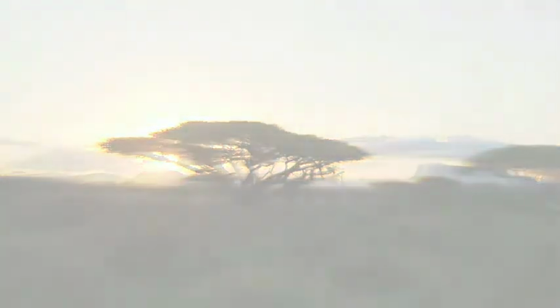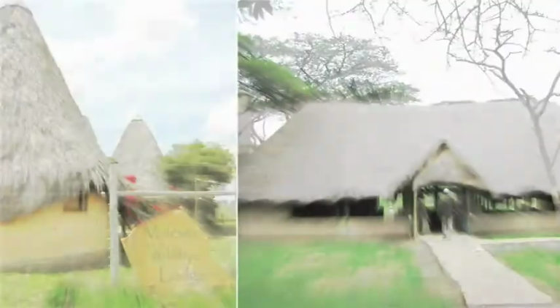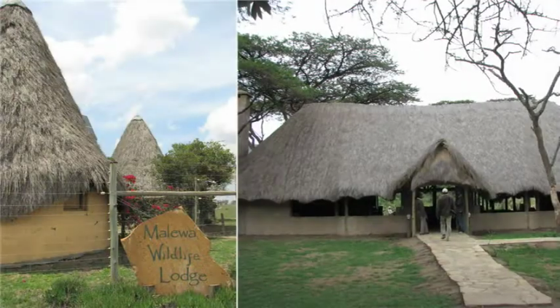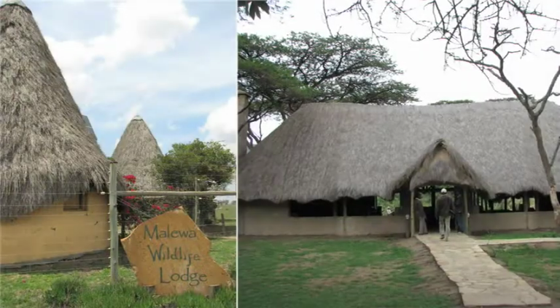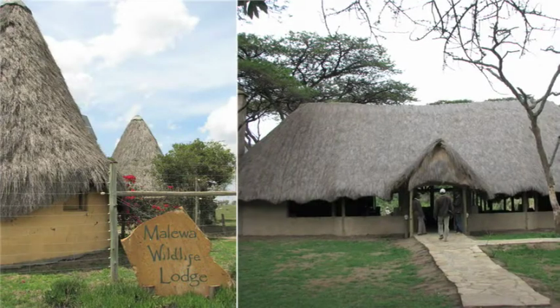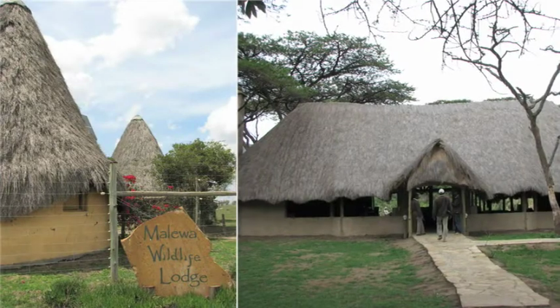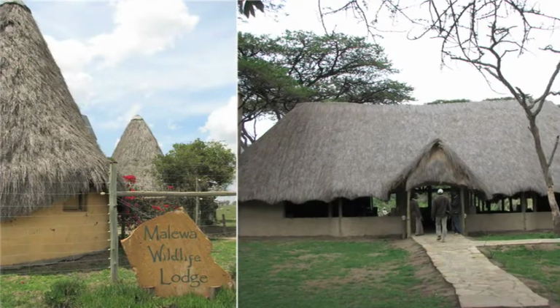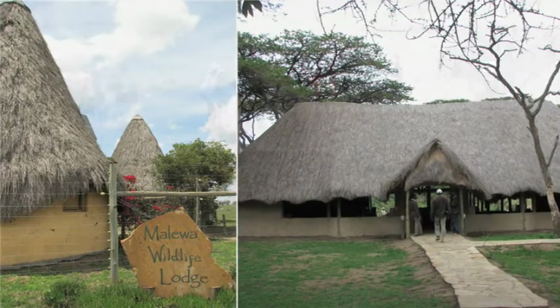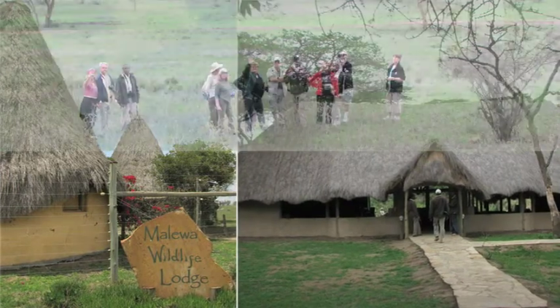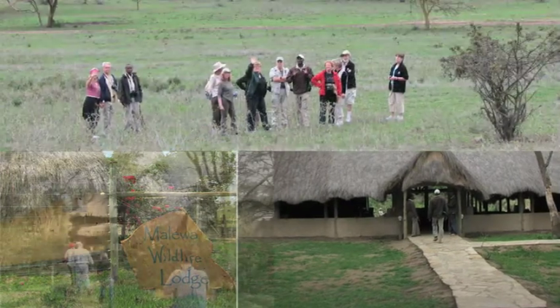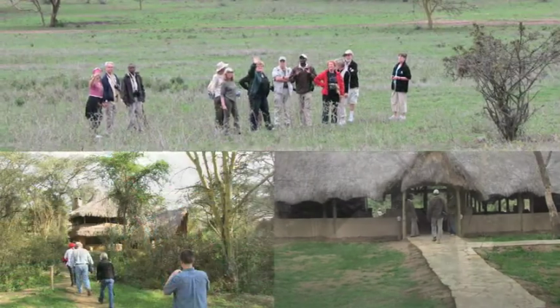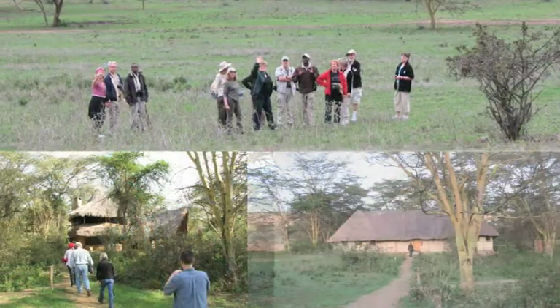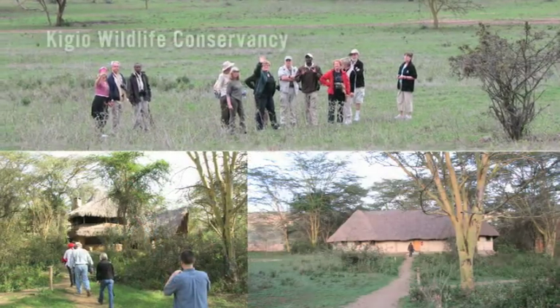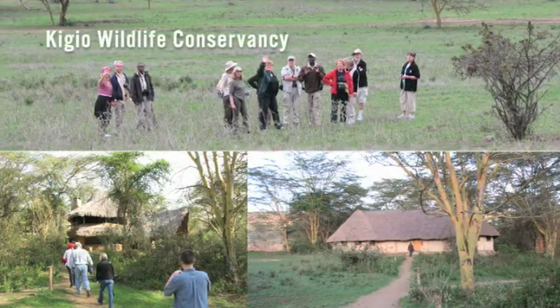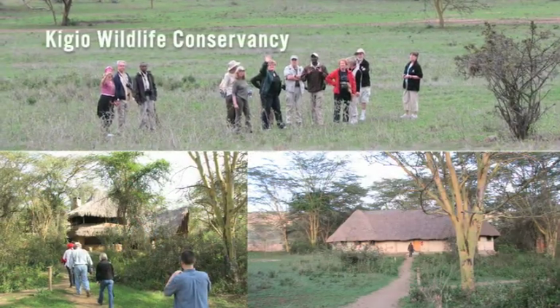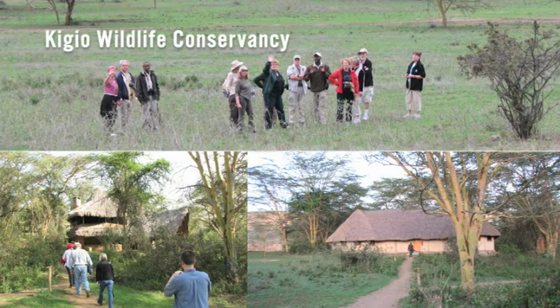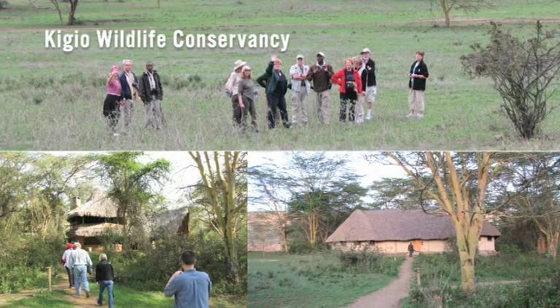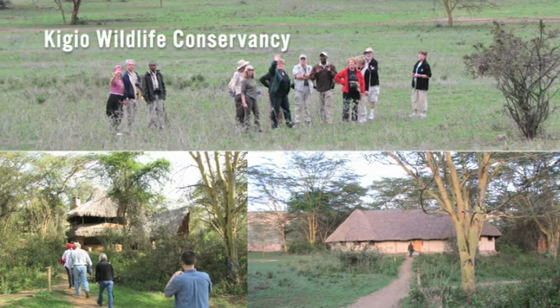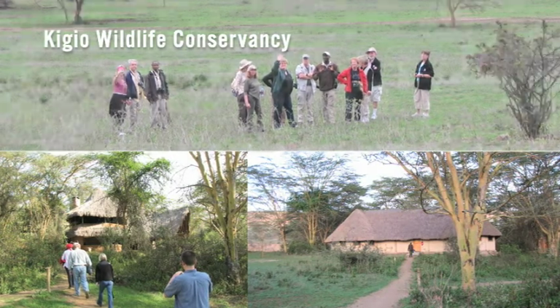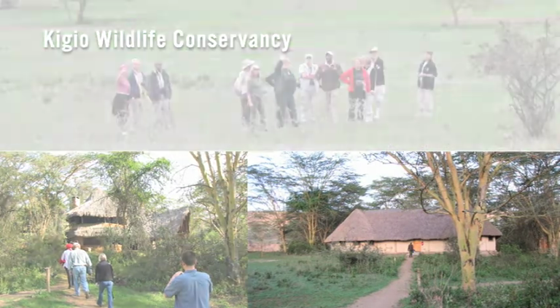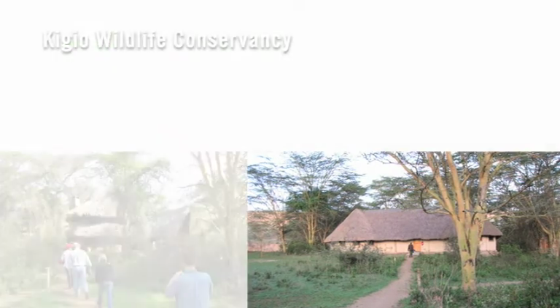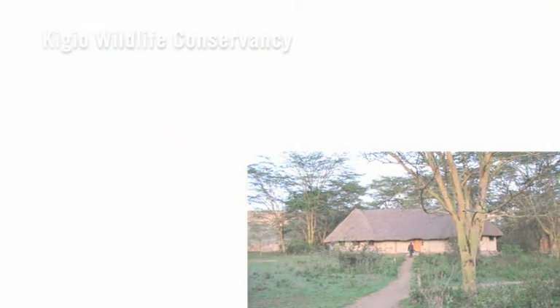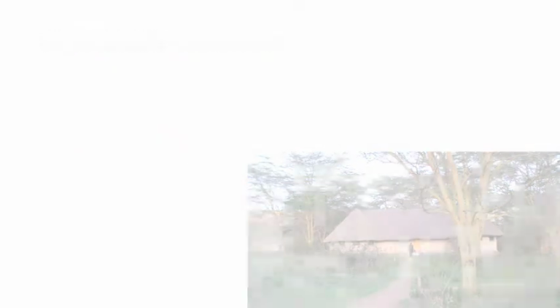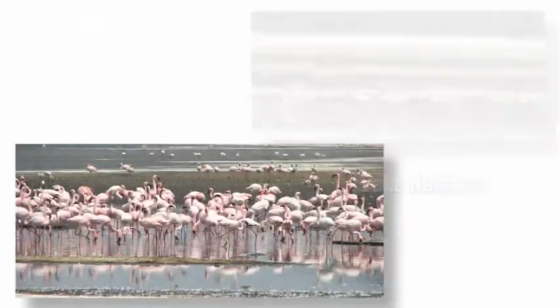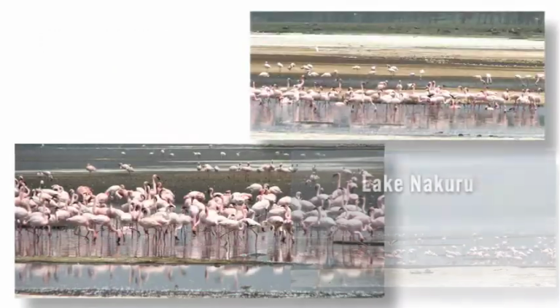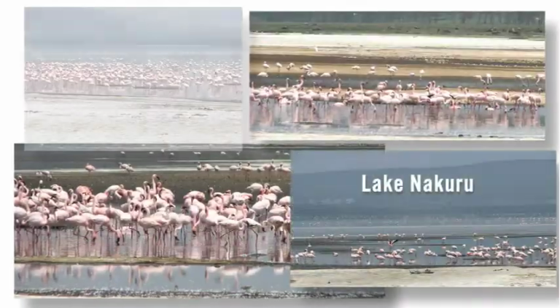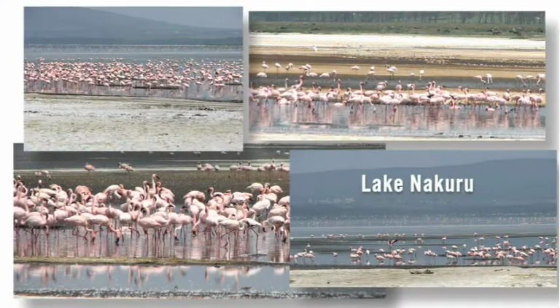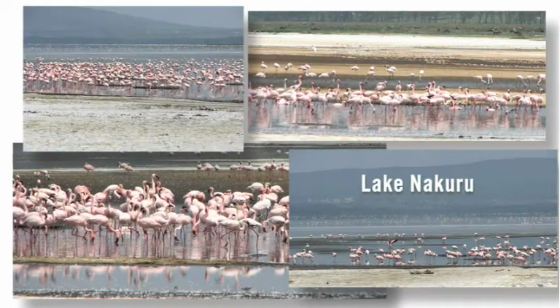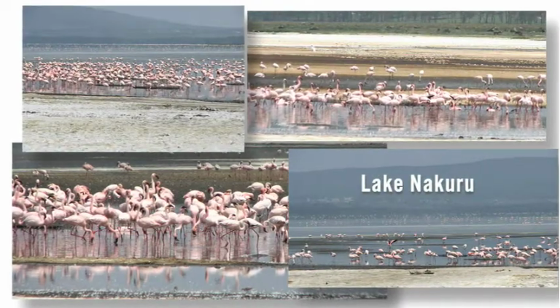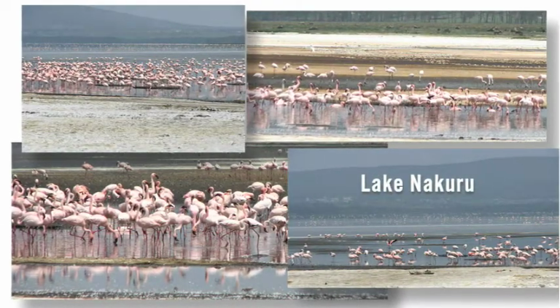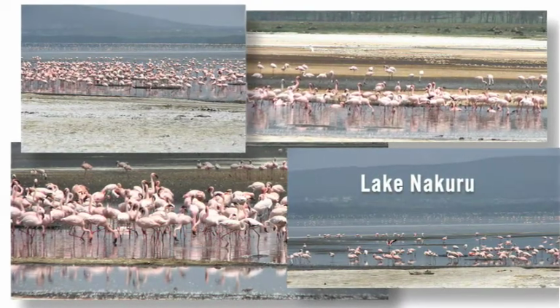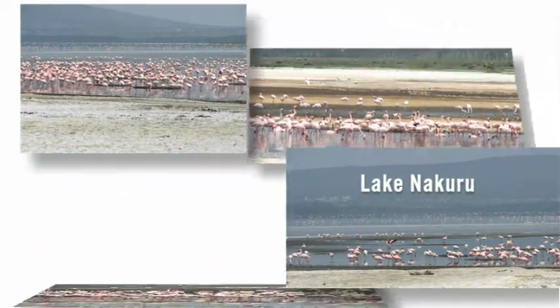From there we continue on to a new private conservancy that we're using in 2010 for the first time, which is called Kikyo. We go out to Lake Nukuru, which is of course where you see the millions of pink flamingos.